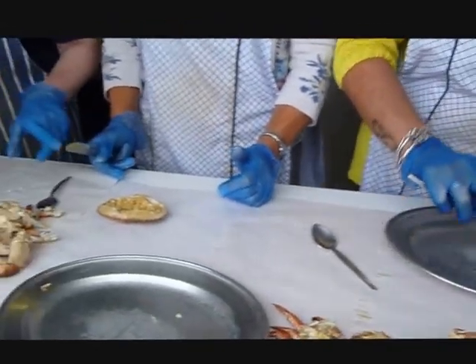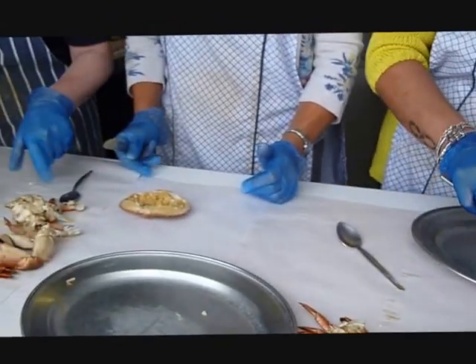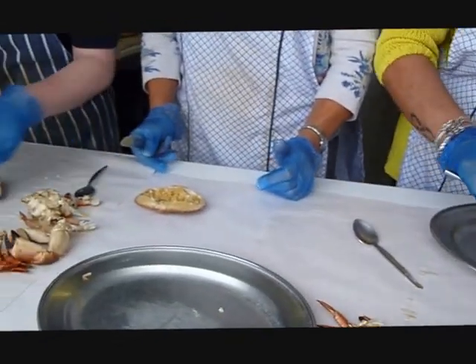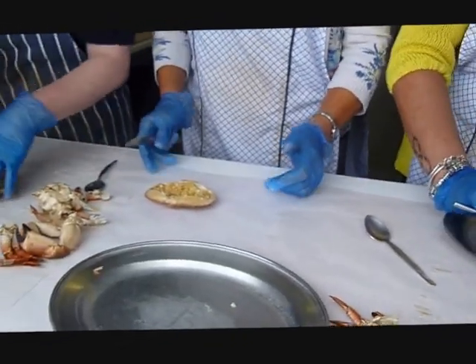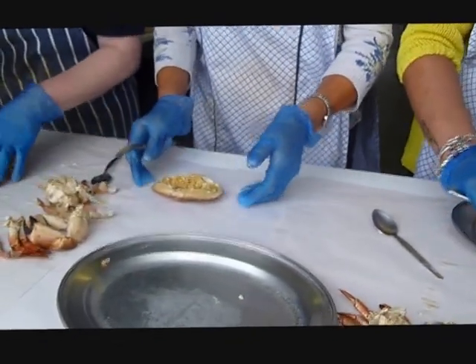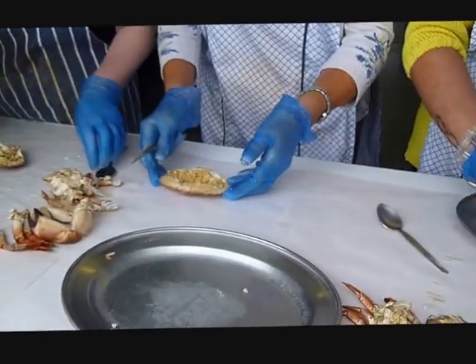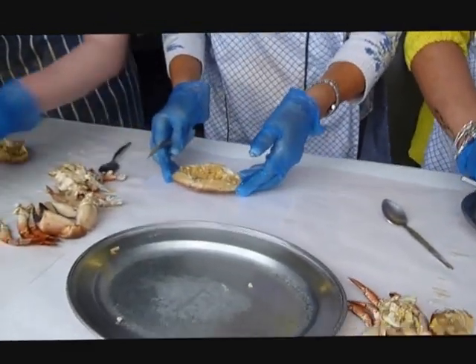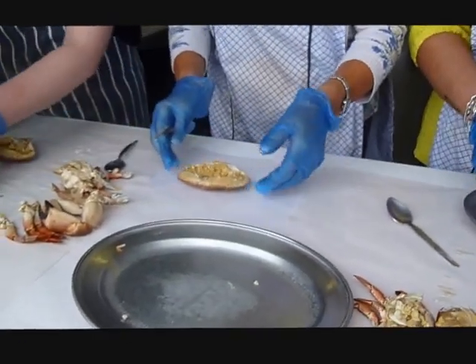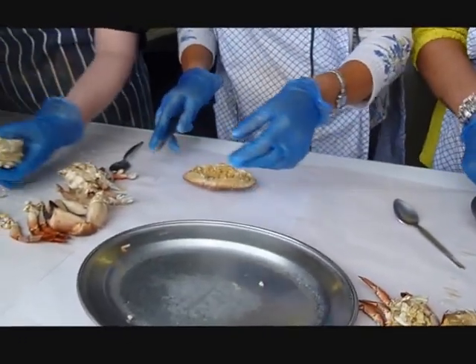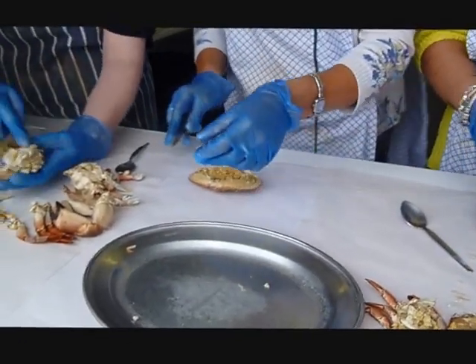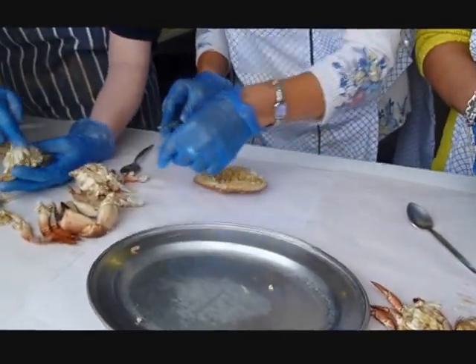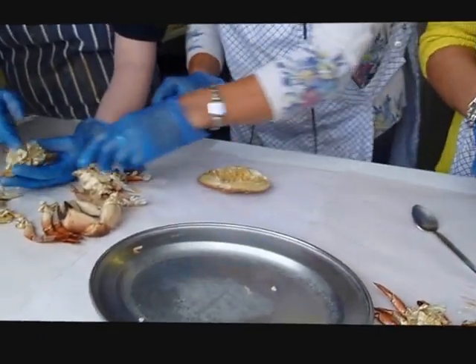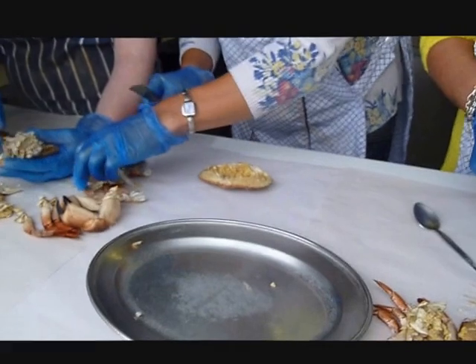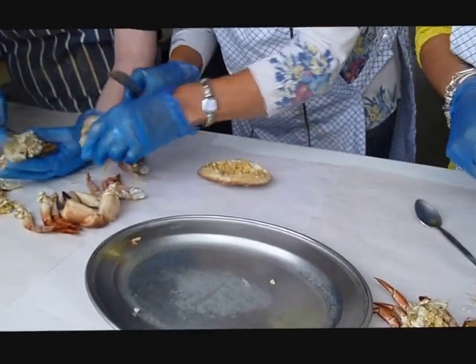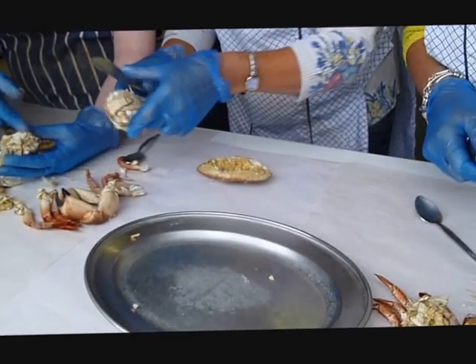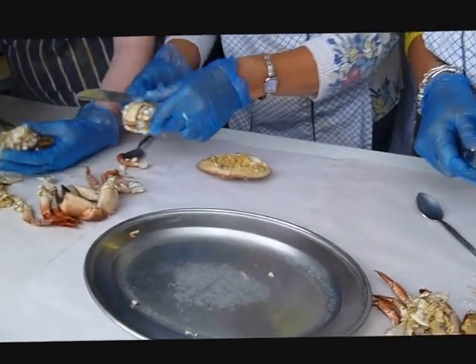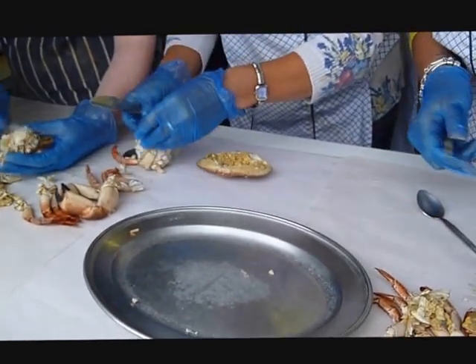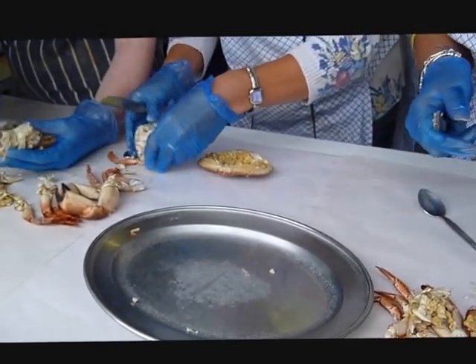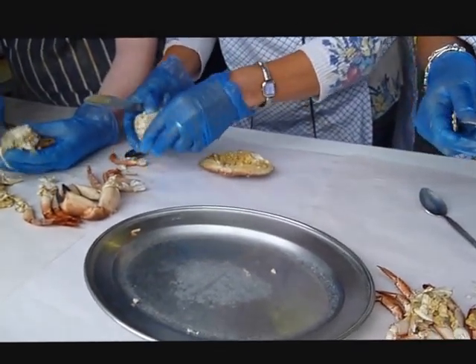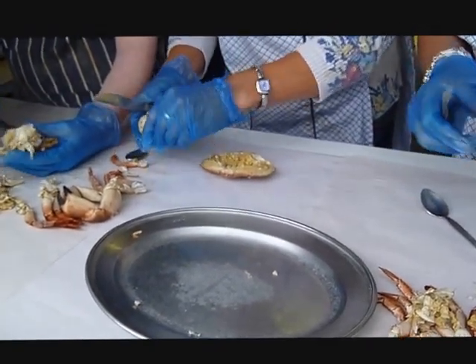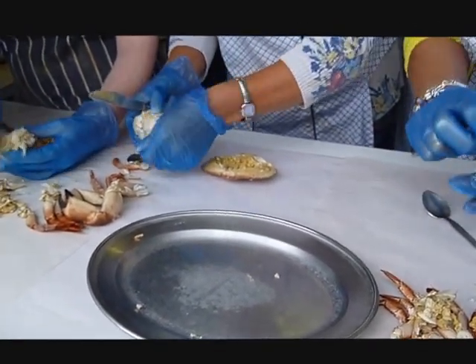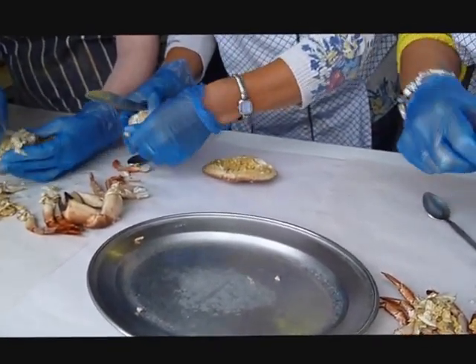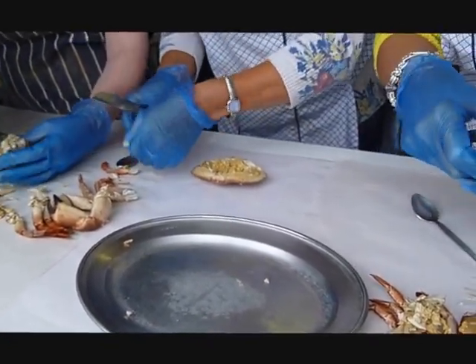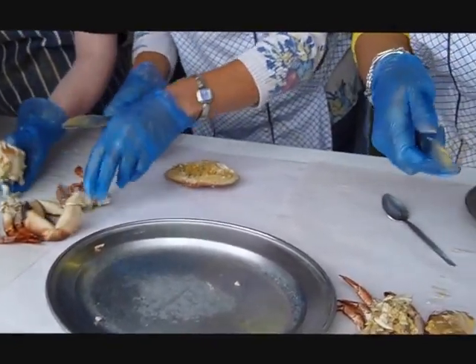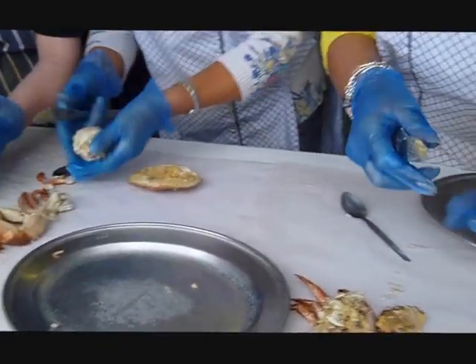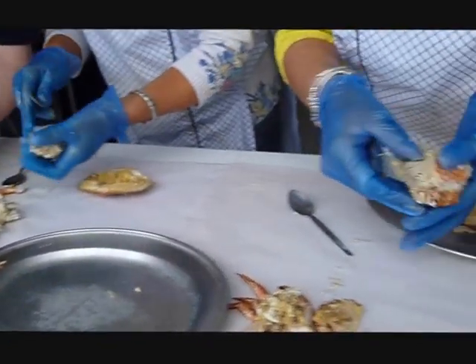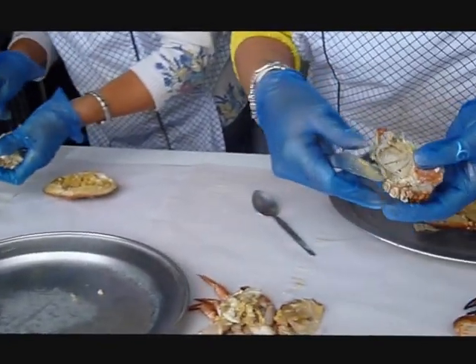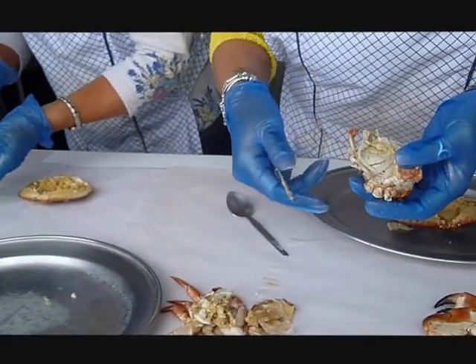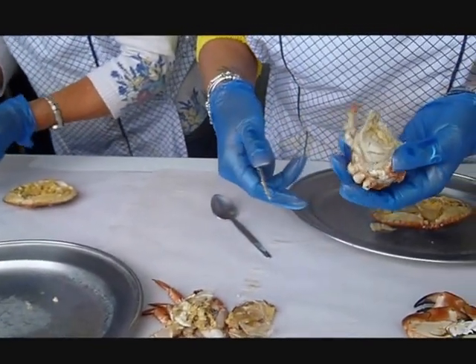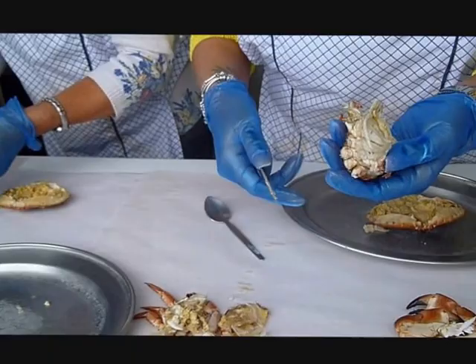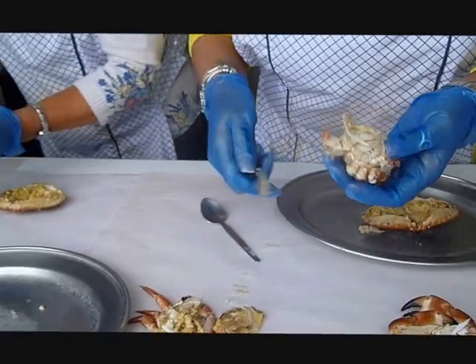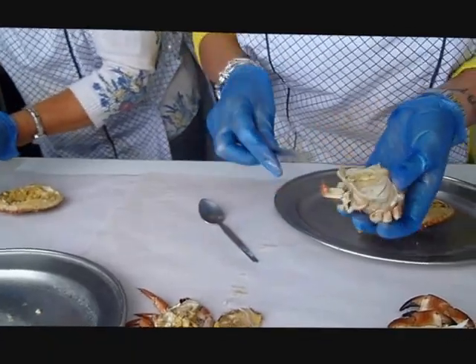So with the same knife you've got — and here, this is all the dead man's fingers. Just scrape them off like that, so you've got a clean shickle.